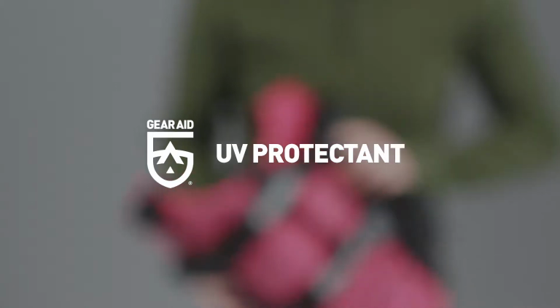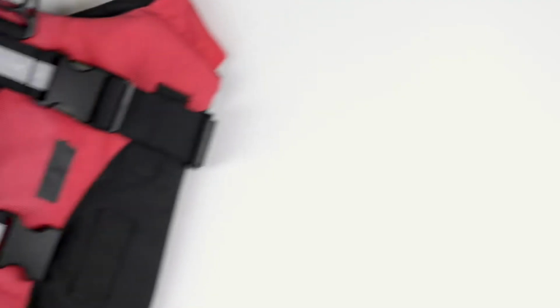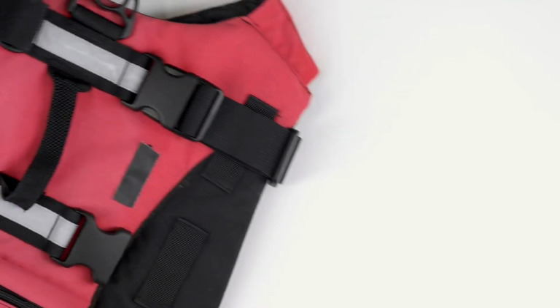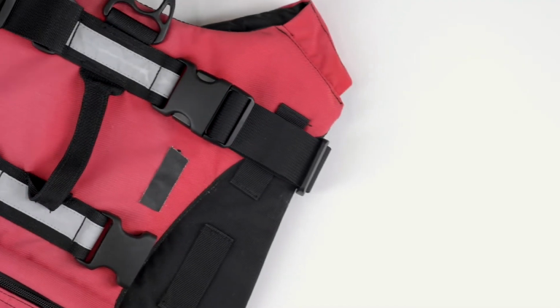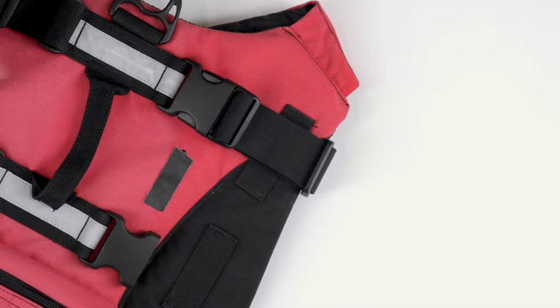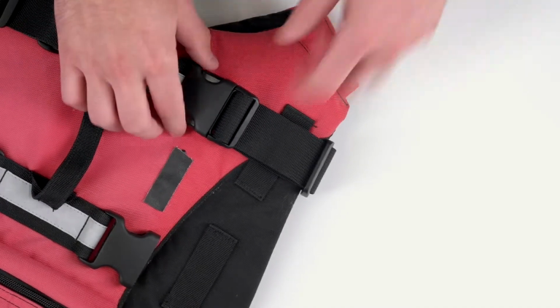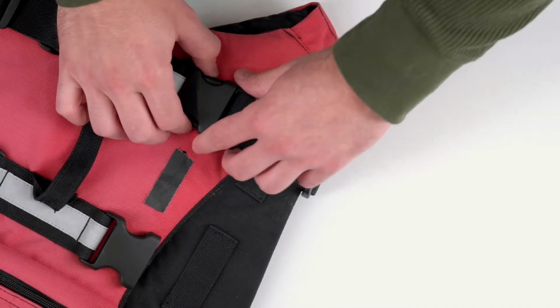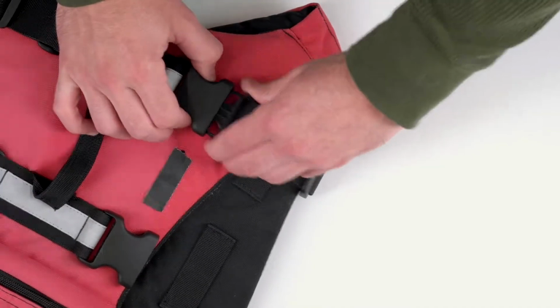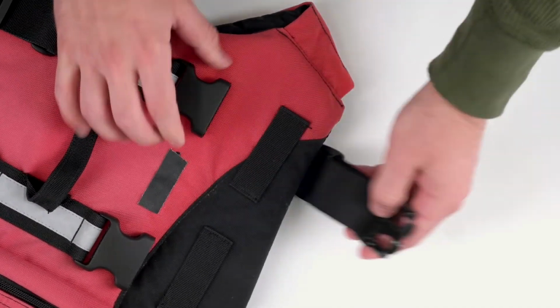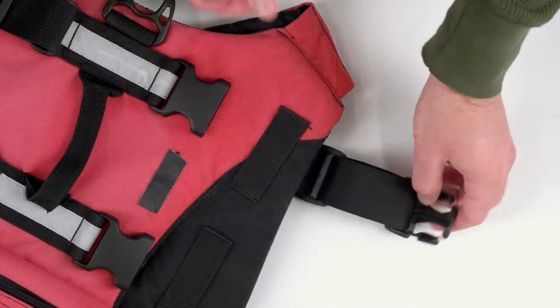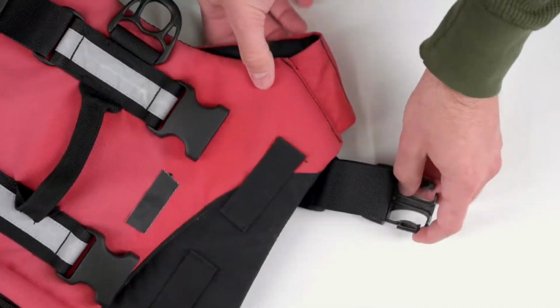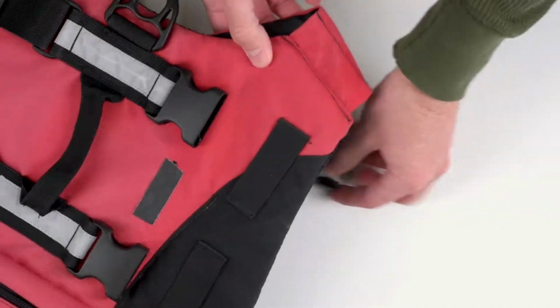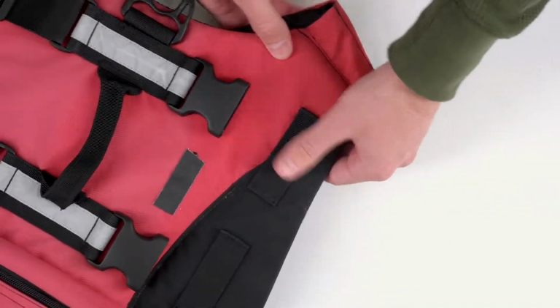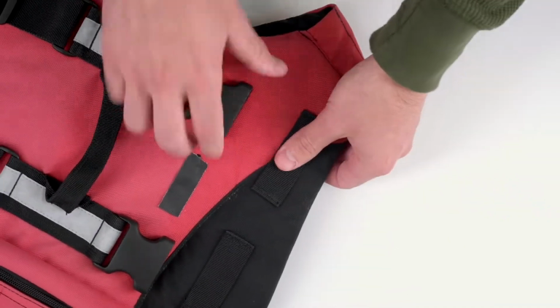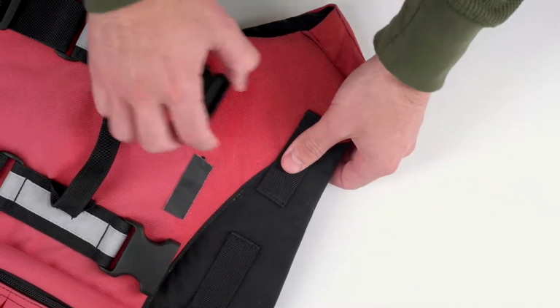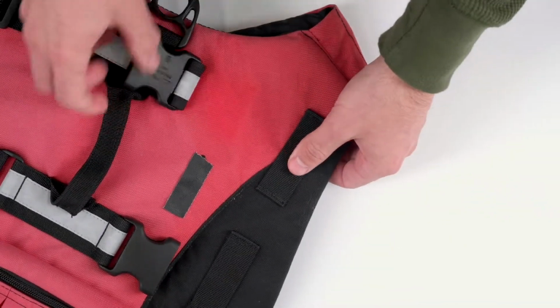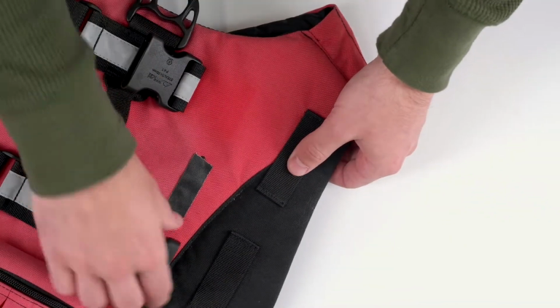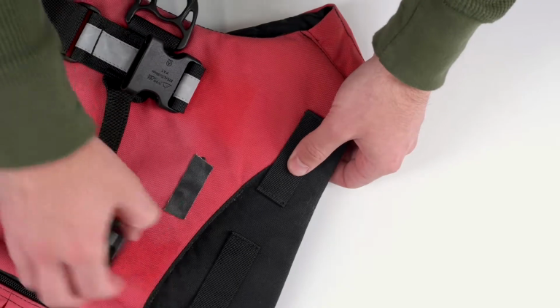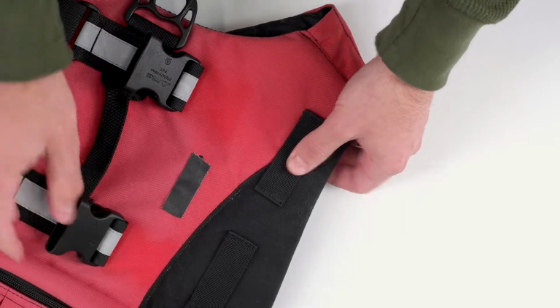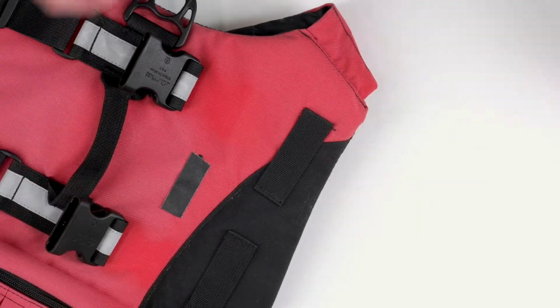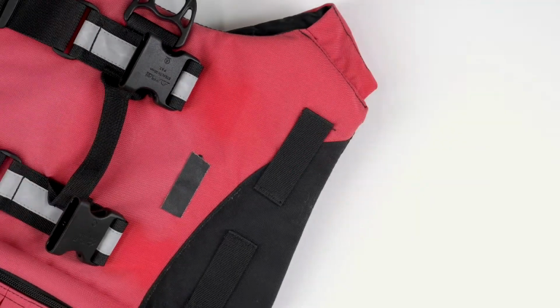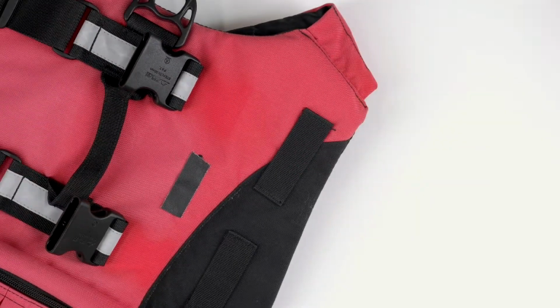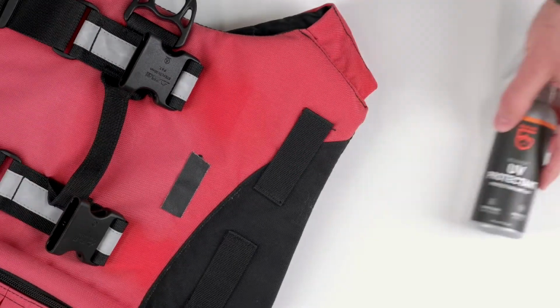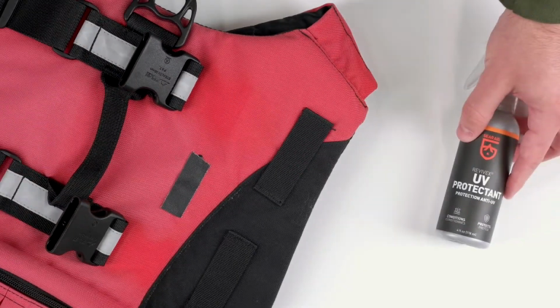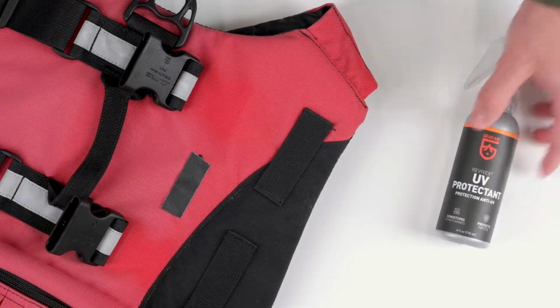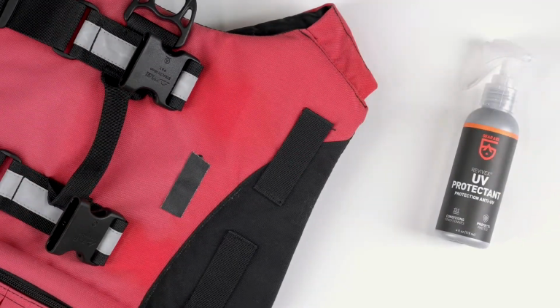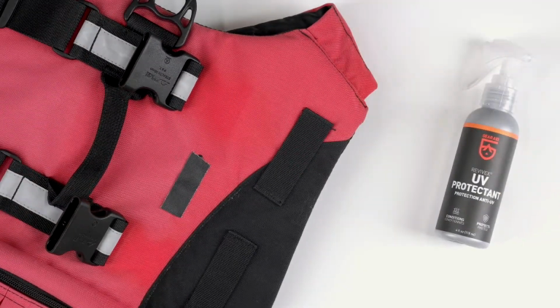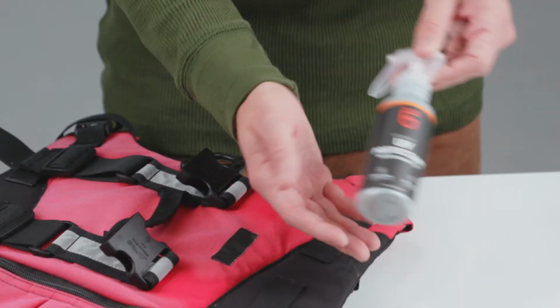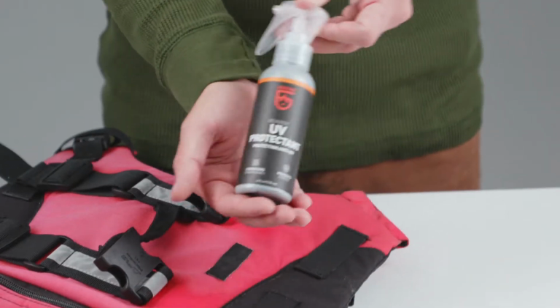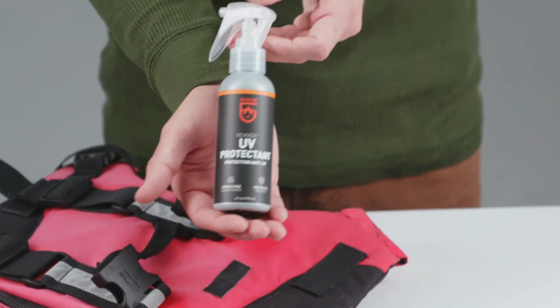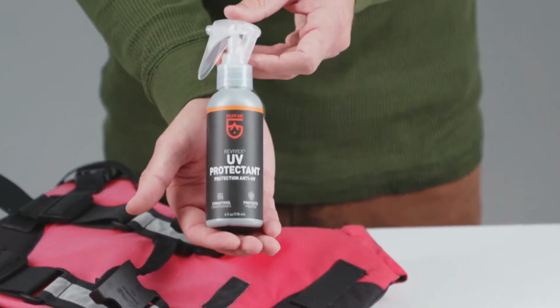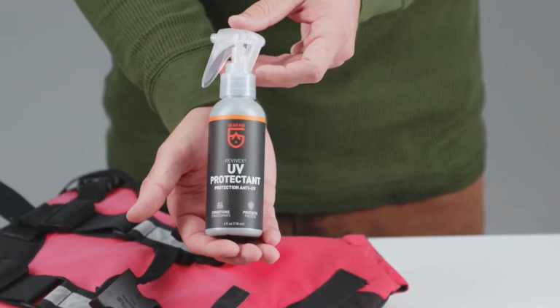UV rays can do a number on outdoor gear. Shield it with Revivex UV protectant, a powerful surface treatment that protects all types of surfaces from UV damage.